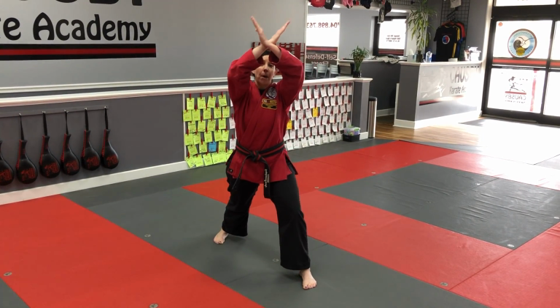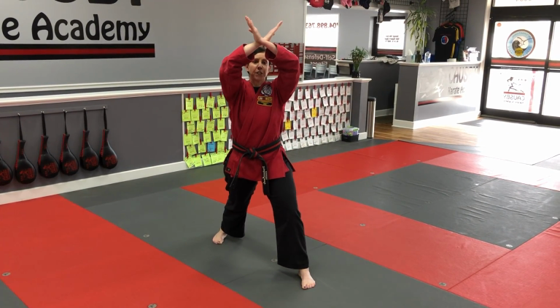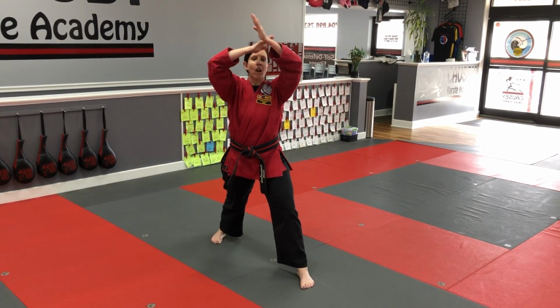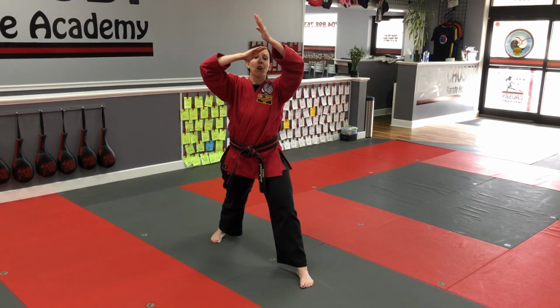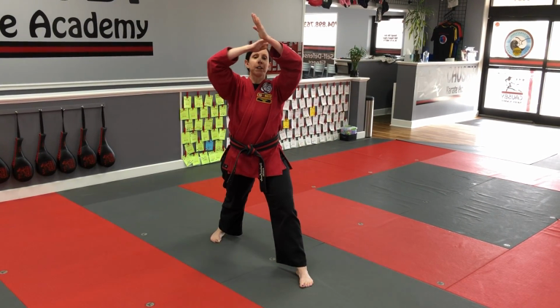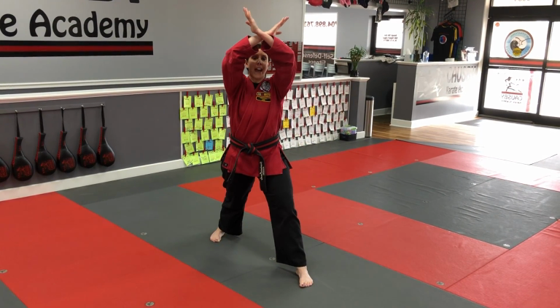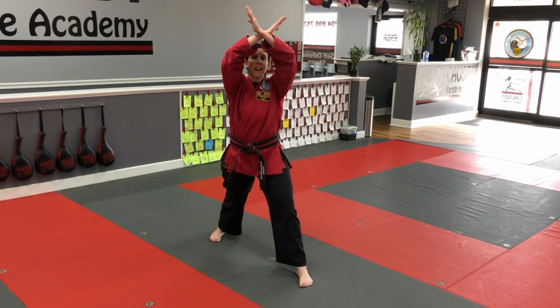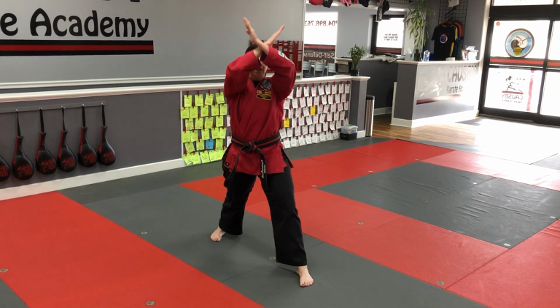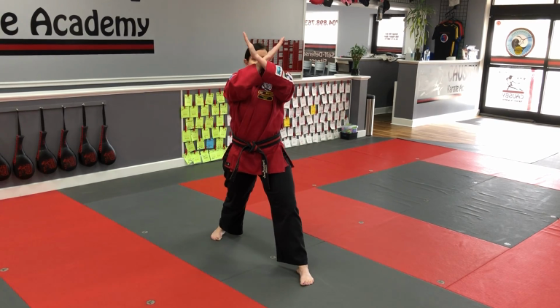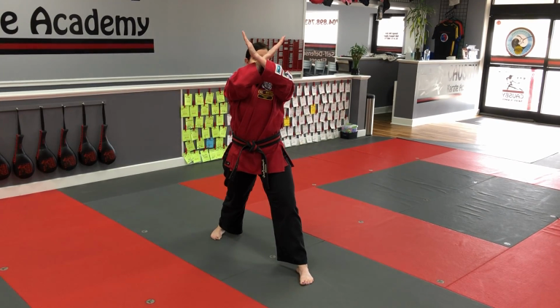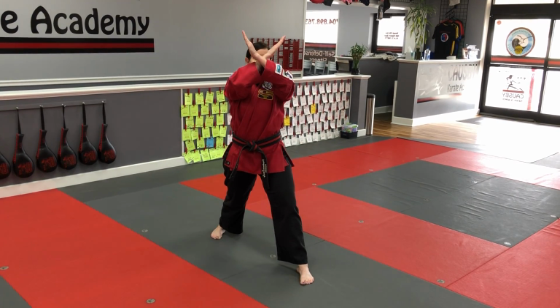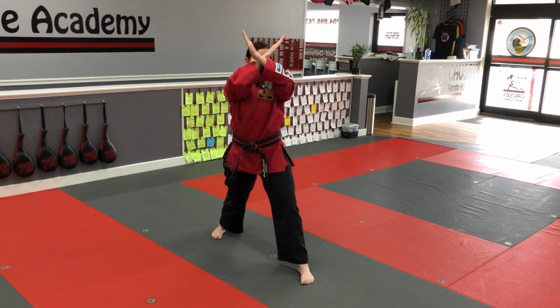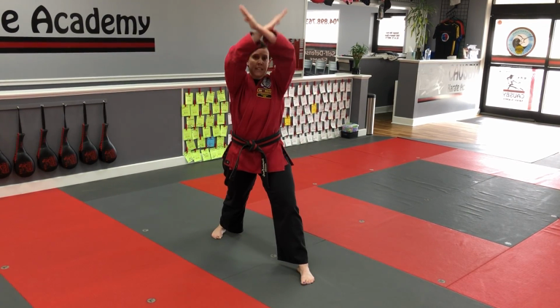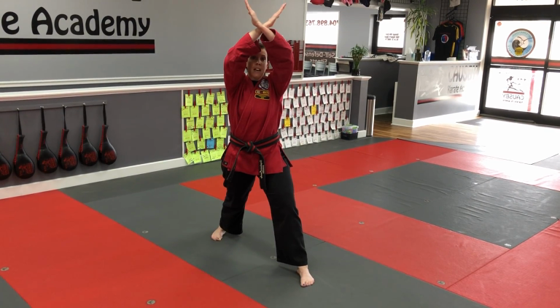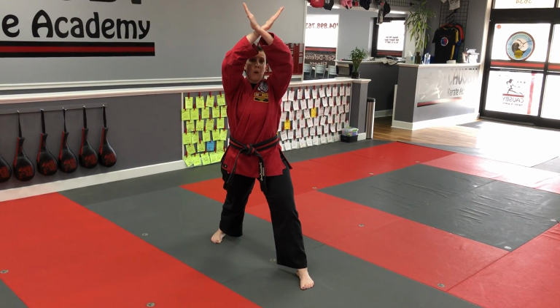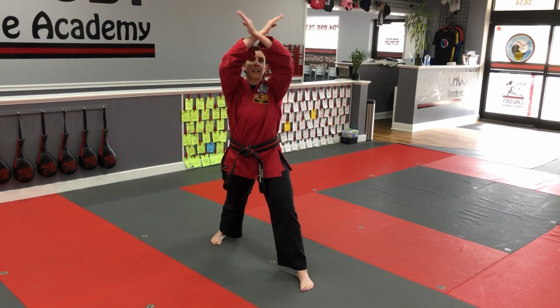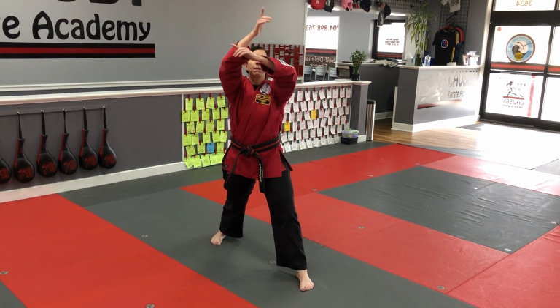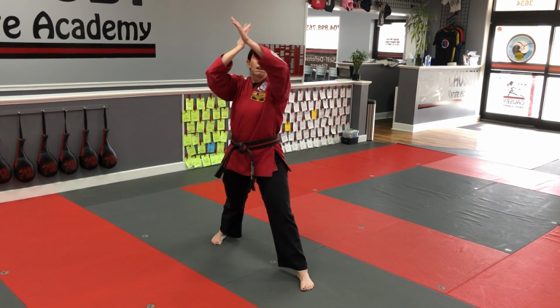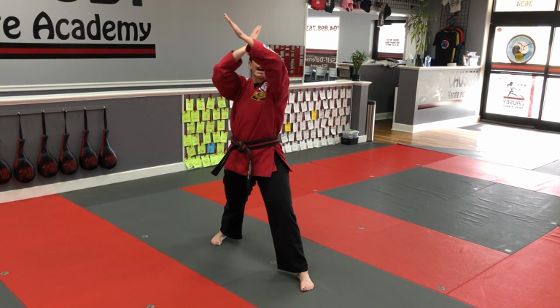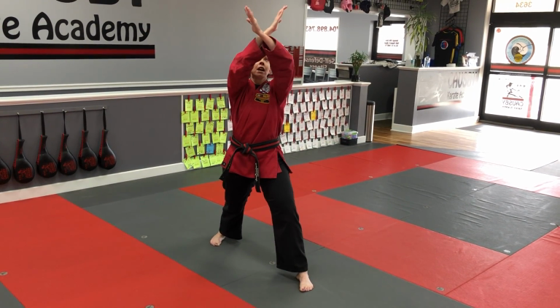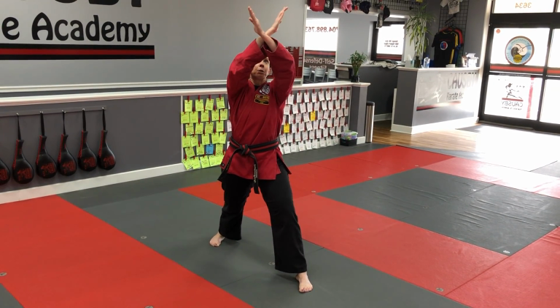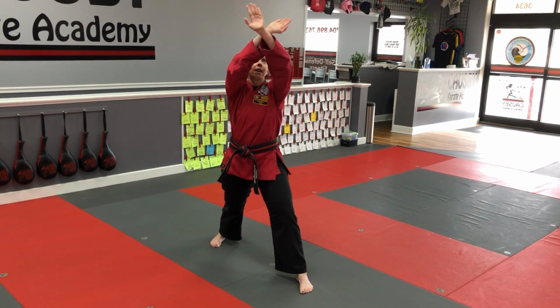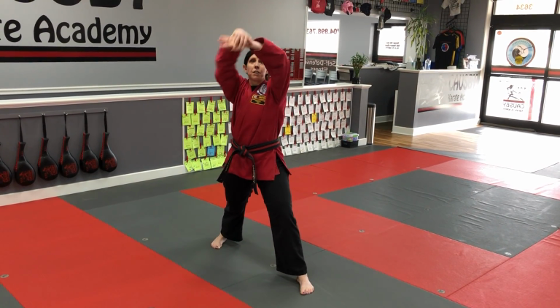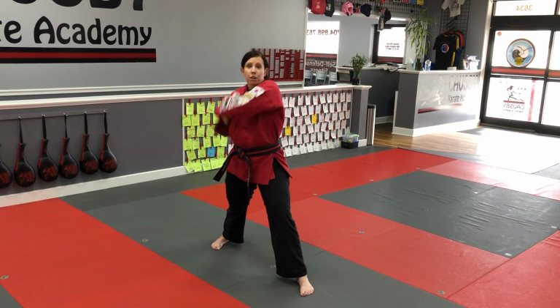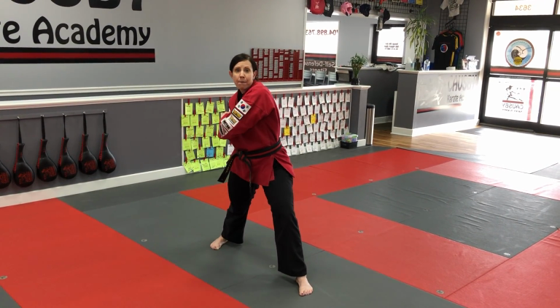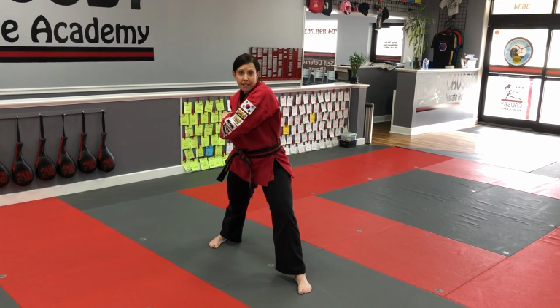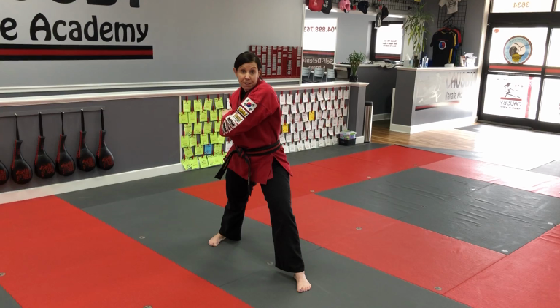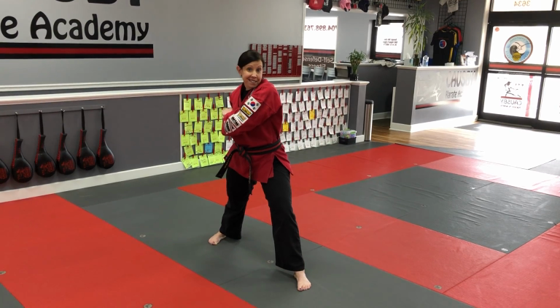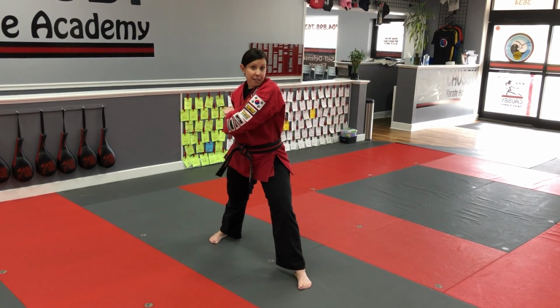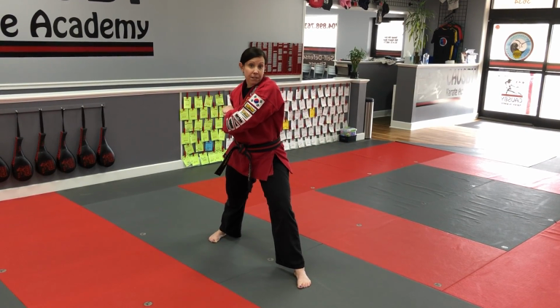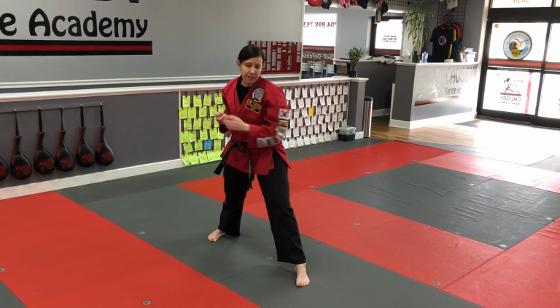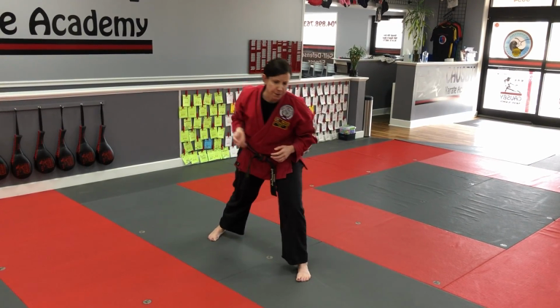It should cross over your head — not here, so that you can't see — high enough that if something's coming down, you're blocking it, you can grab it, and then do the next technique, whatever you need it to do.